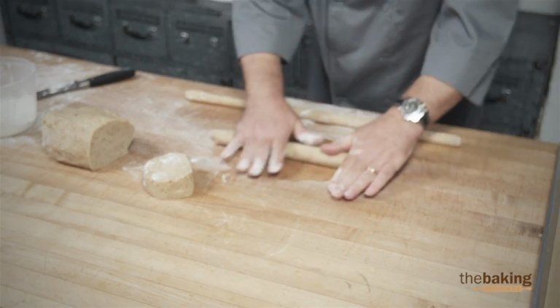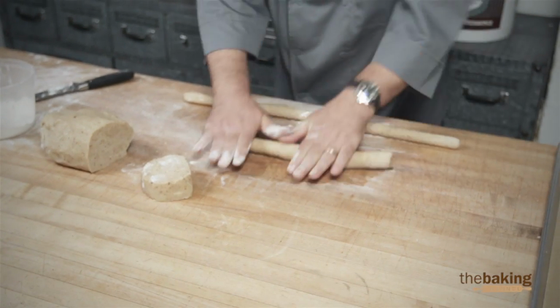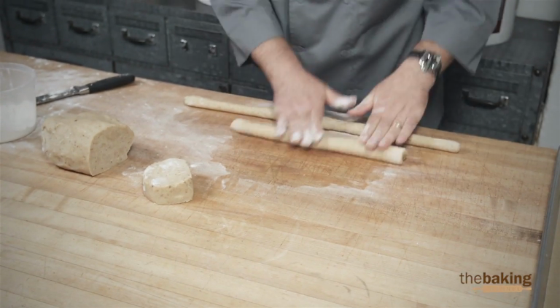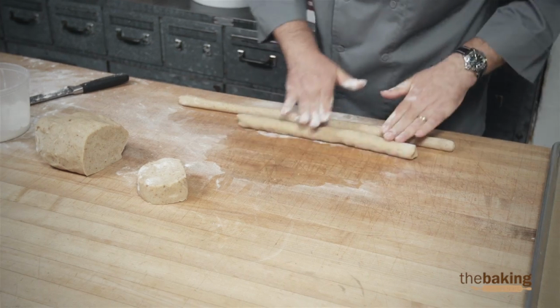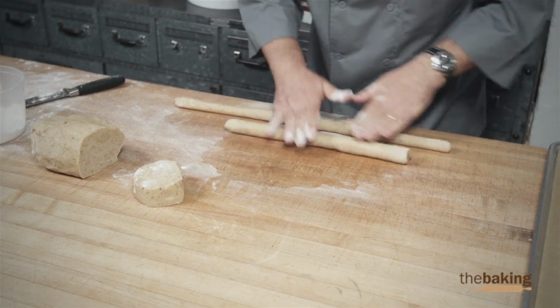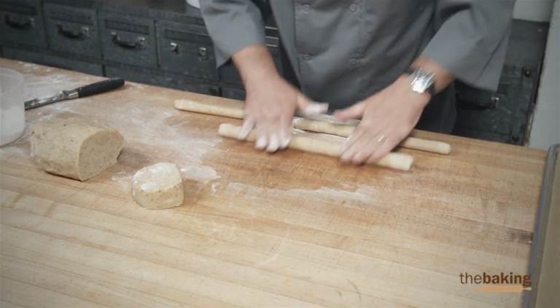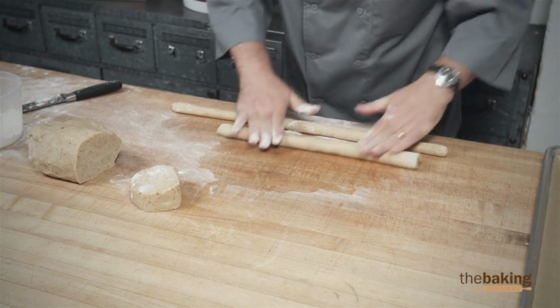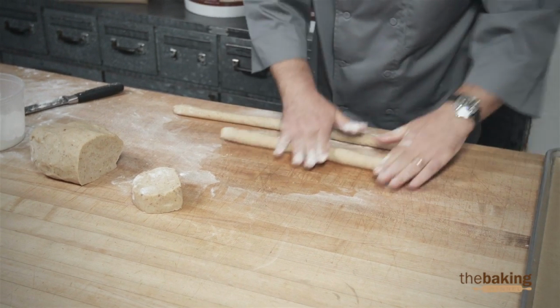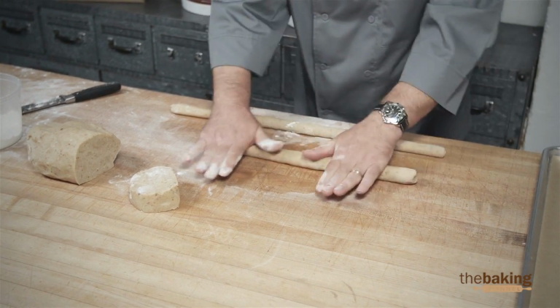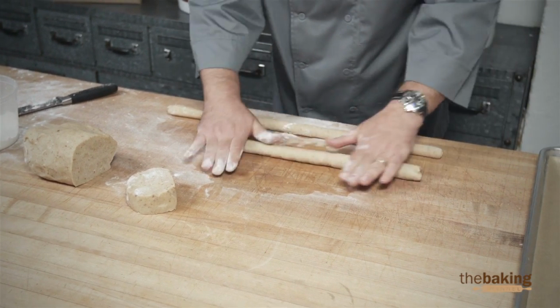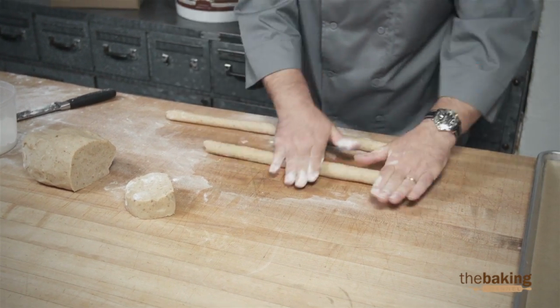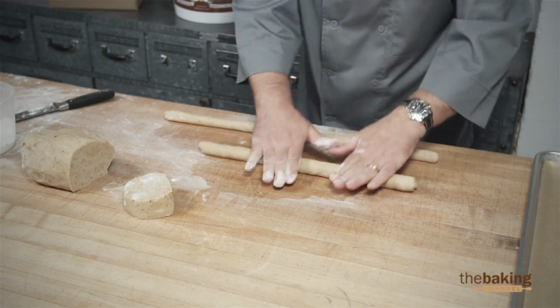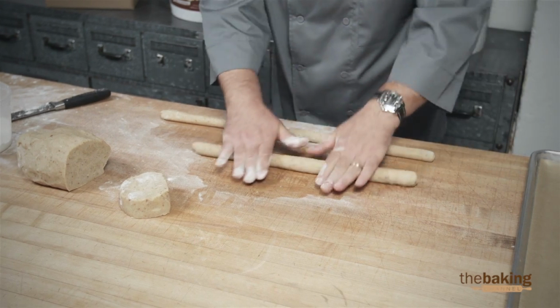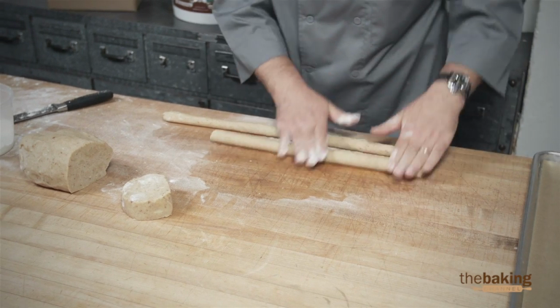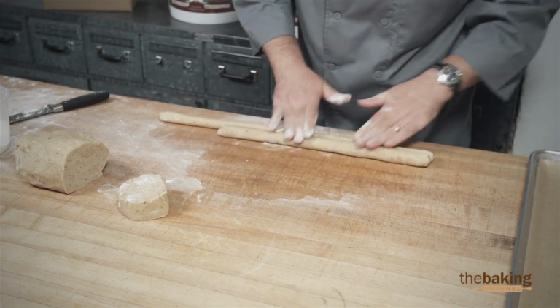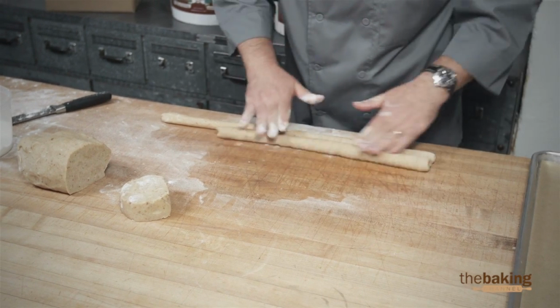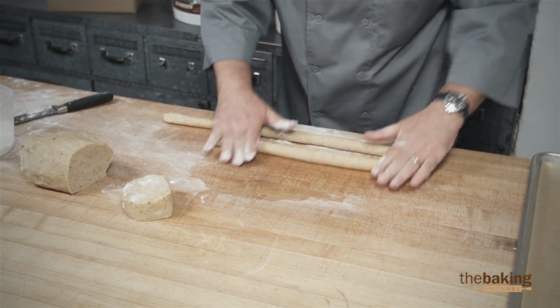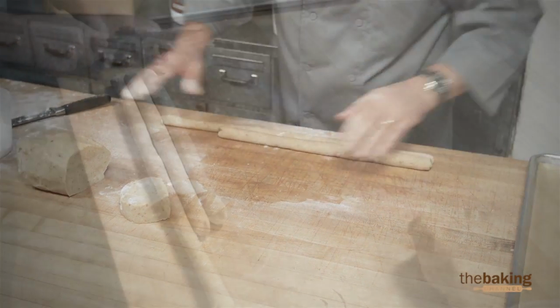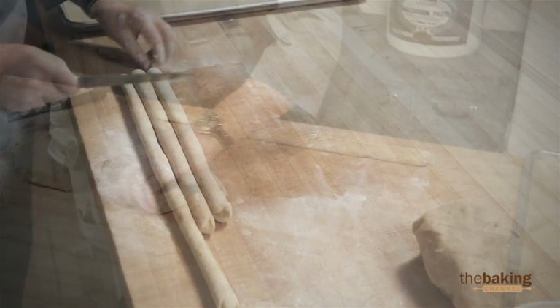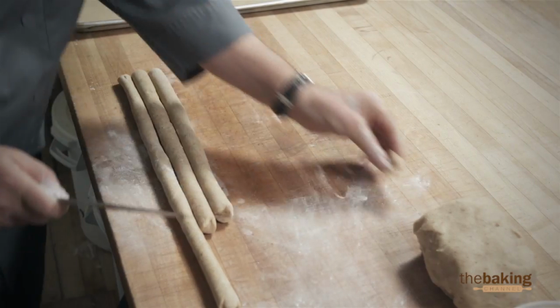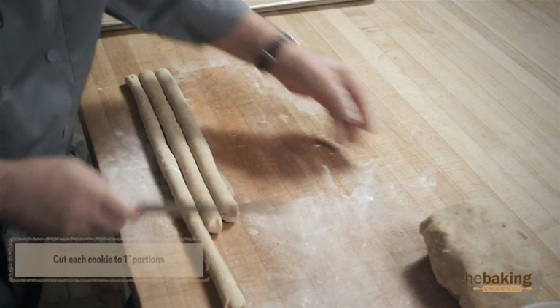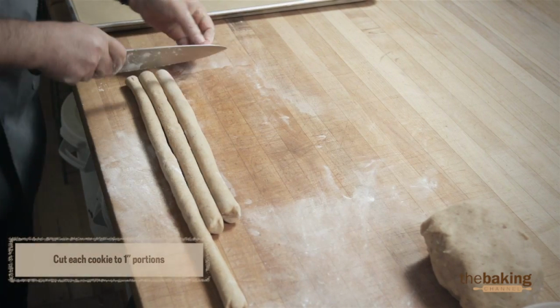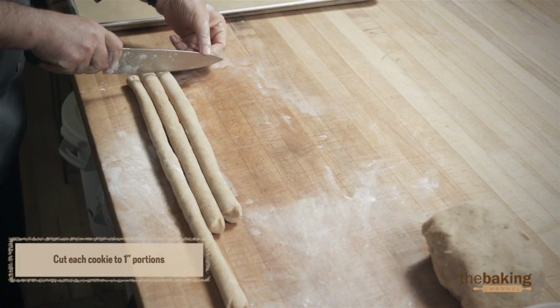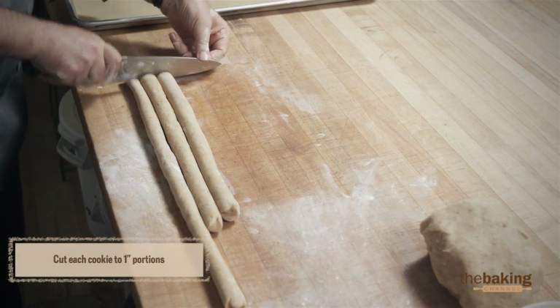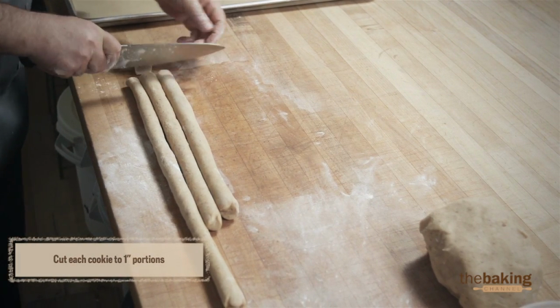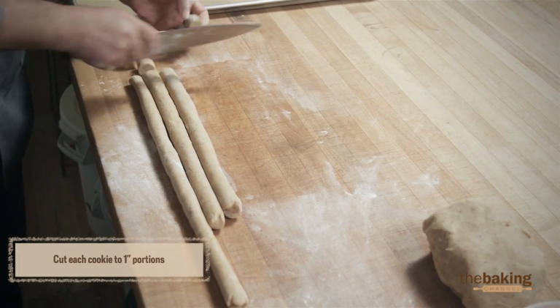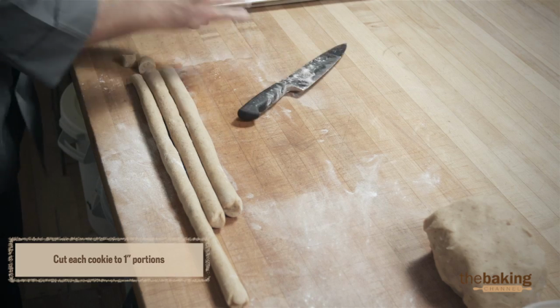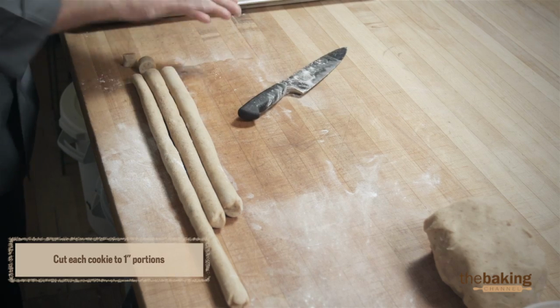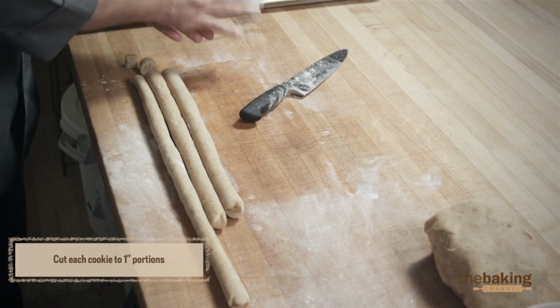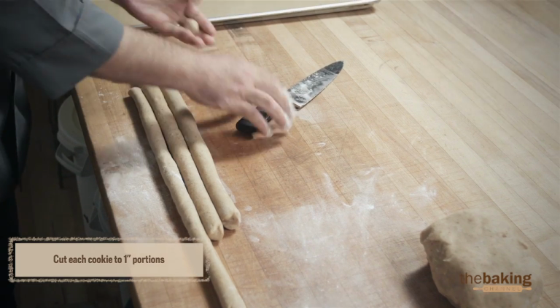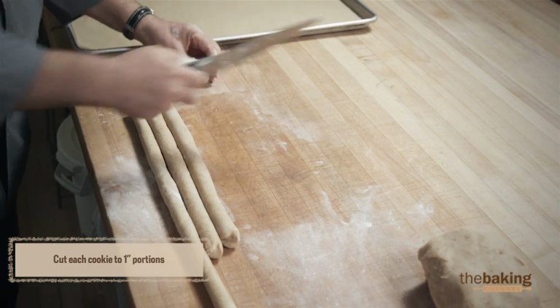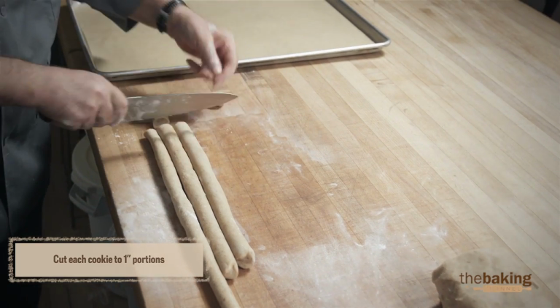You want them at about an inch diameter for the ropes, maybe a little smaller, depending on the size of the cookies you want to make. Just want to check them and make sure they're about the right size you're looking for.